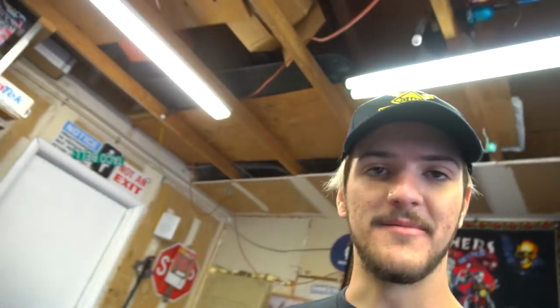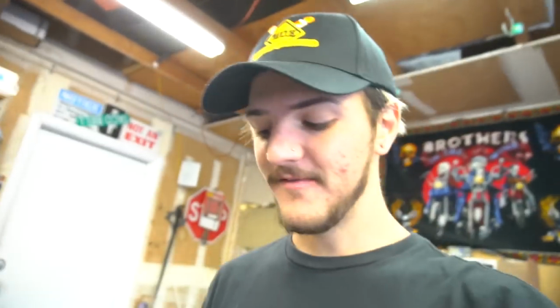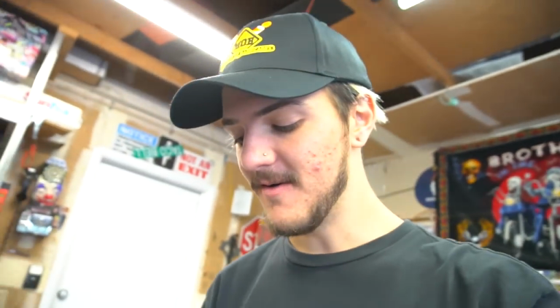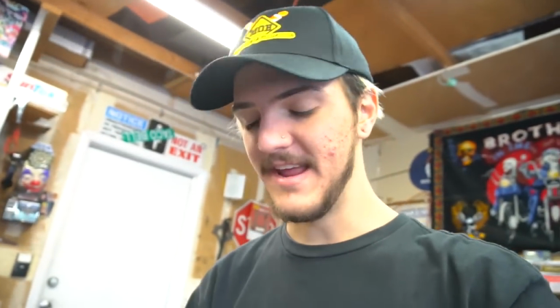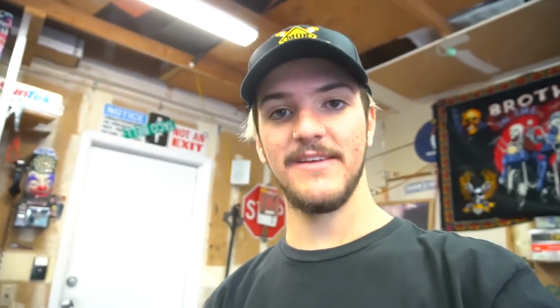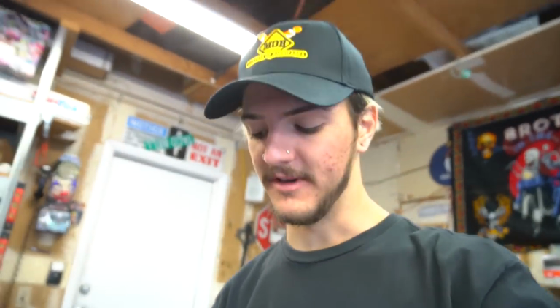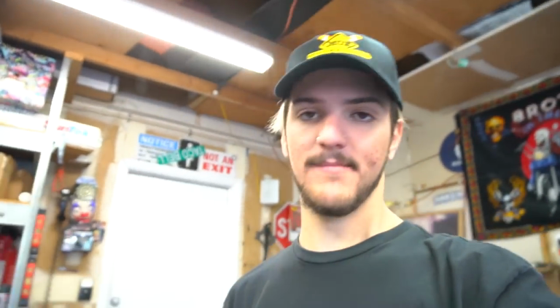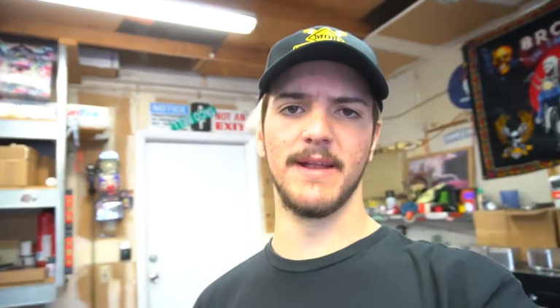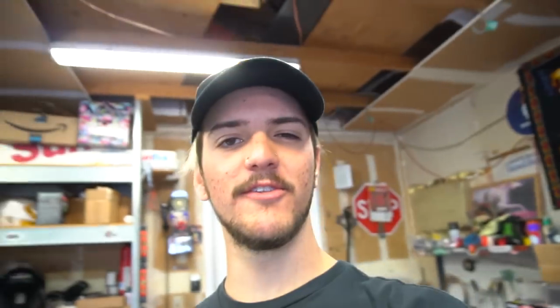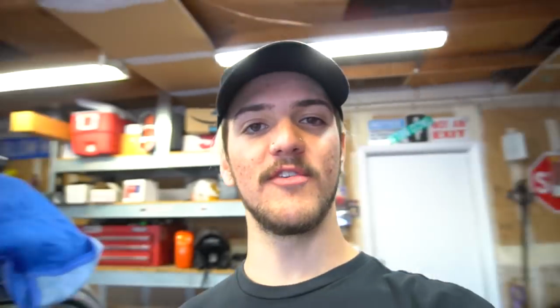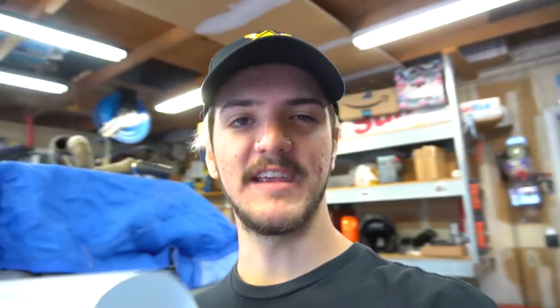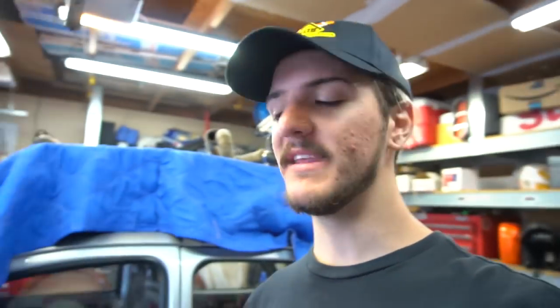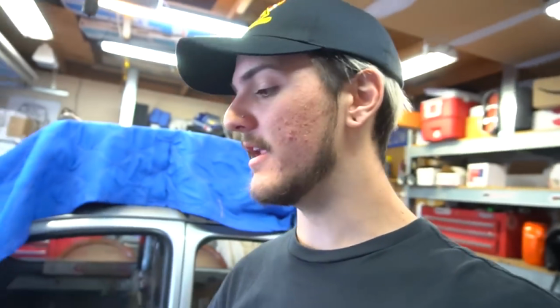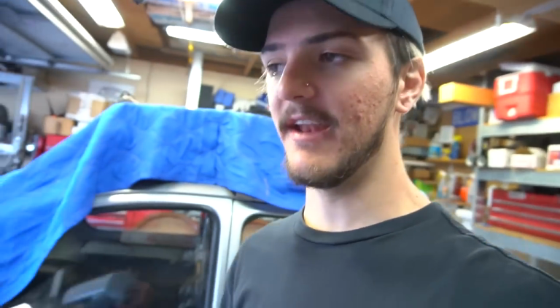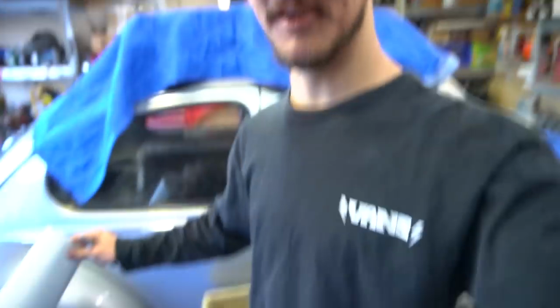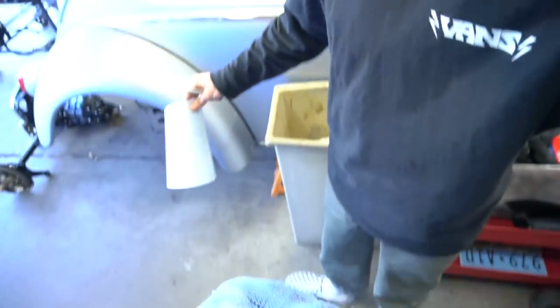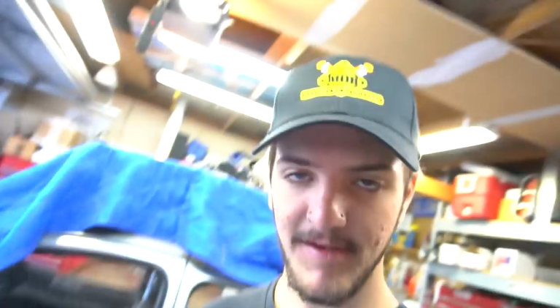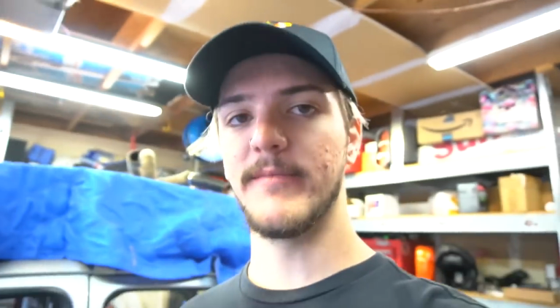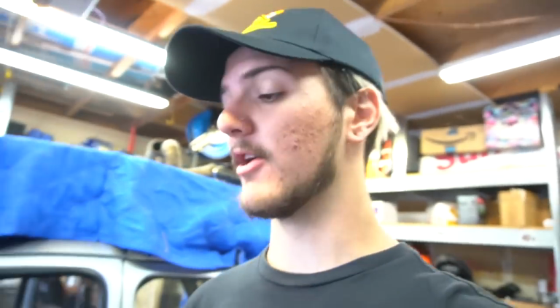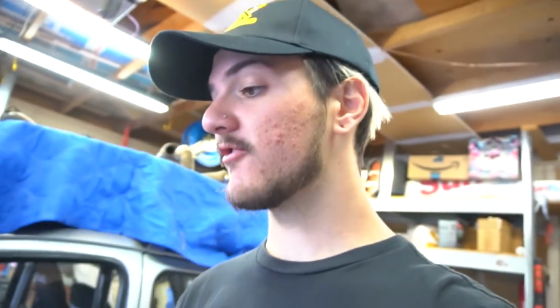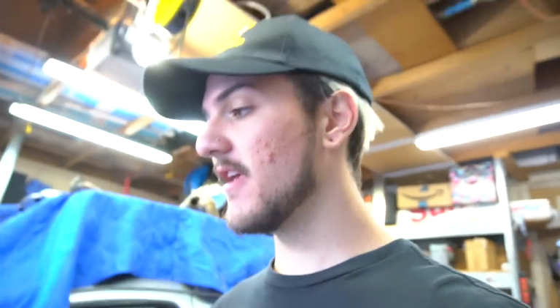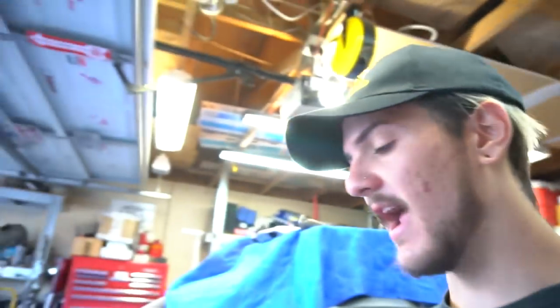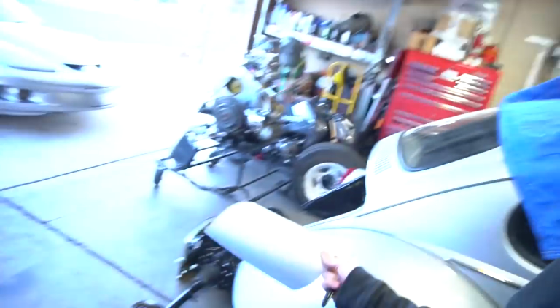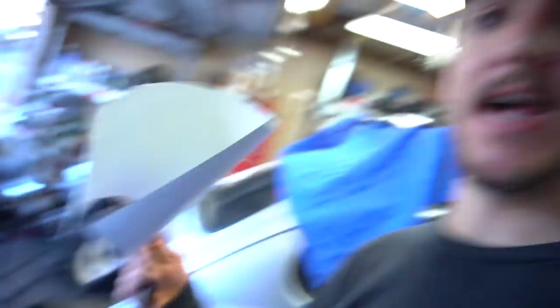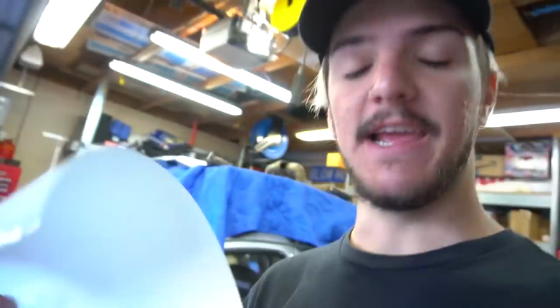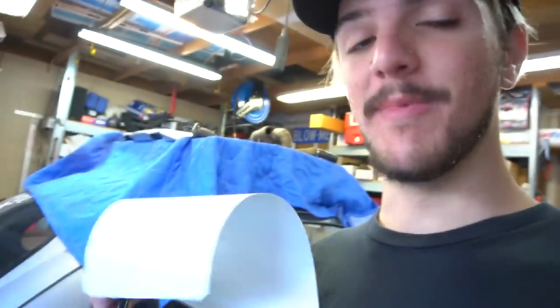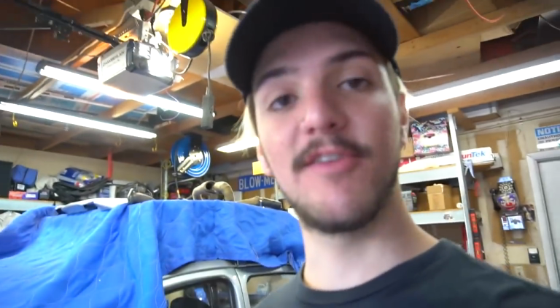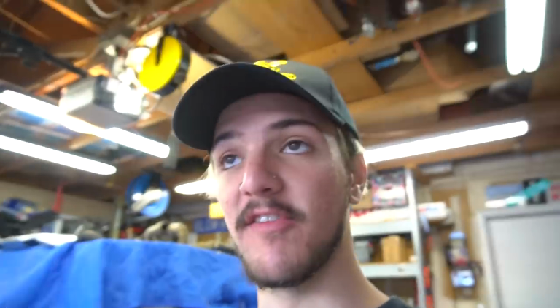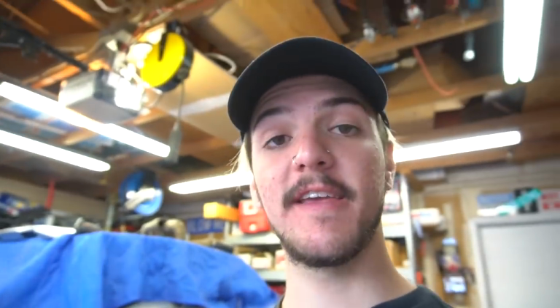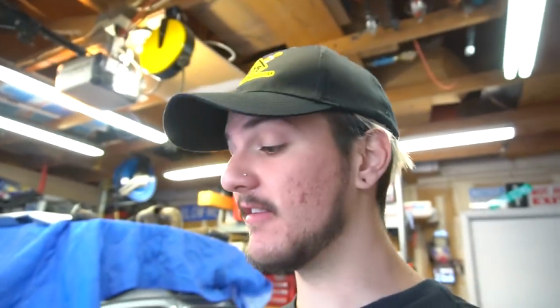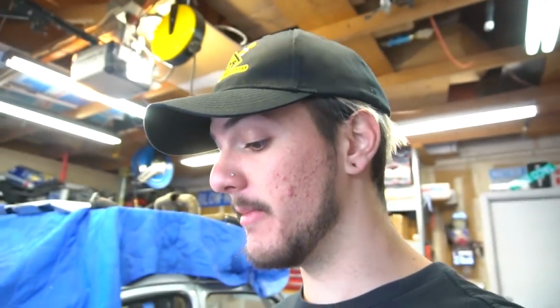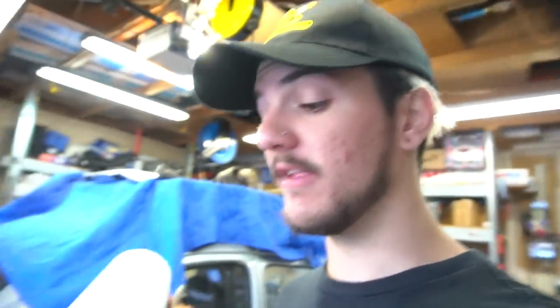I'm starting this video on the day I'm not even working on the bug, but I'm feeling the urge right now to get something done. I don't want to go greasy because I'm not wearing my garage clothes, so we're making a to-do list. There's a lot of things I need to do to the bug.